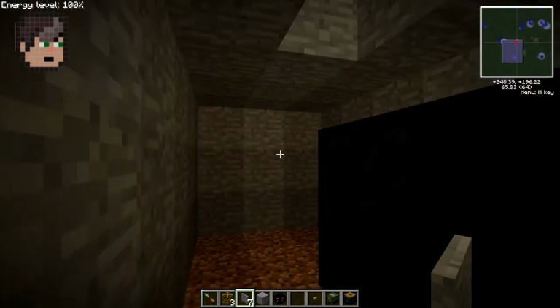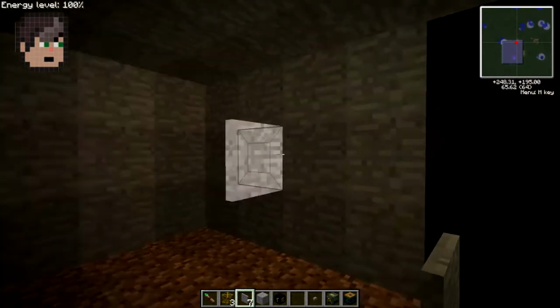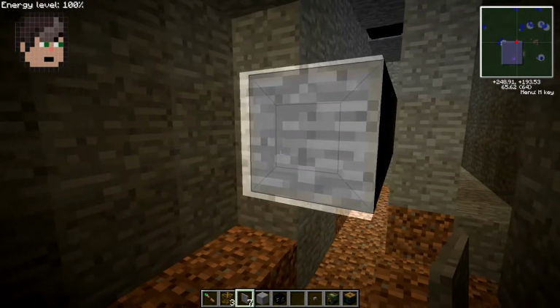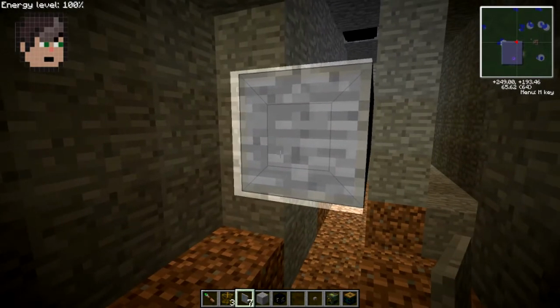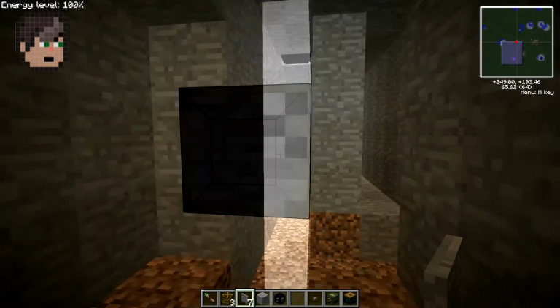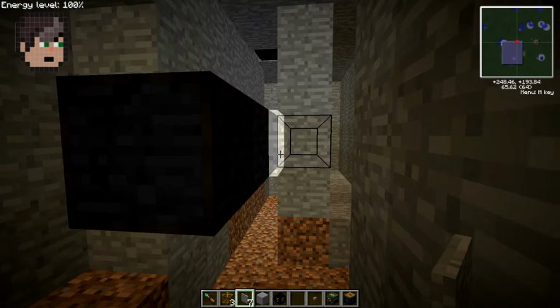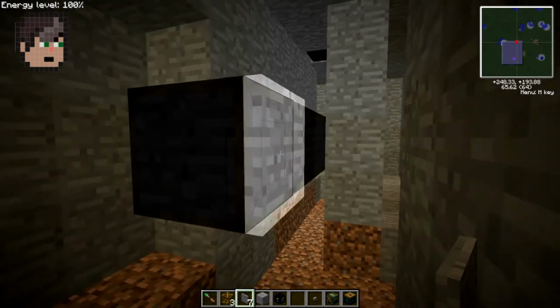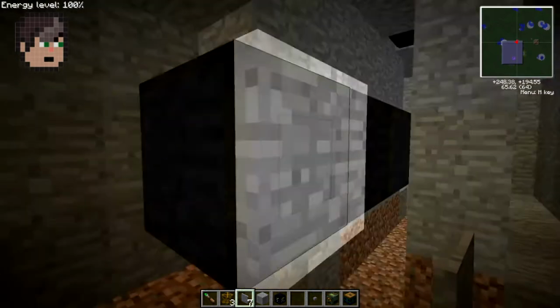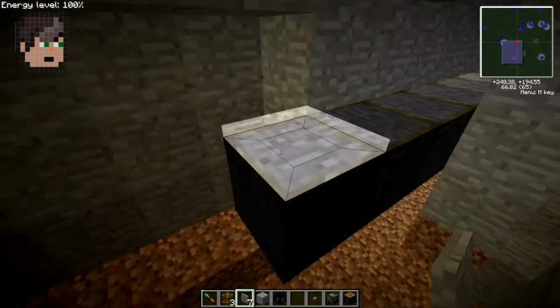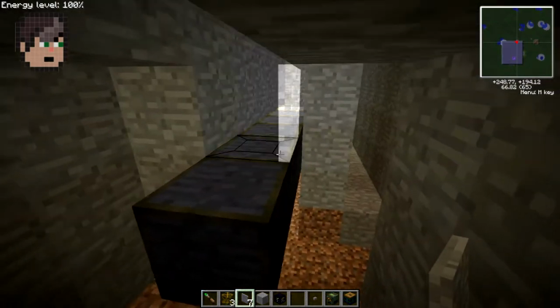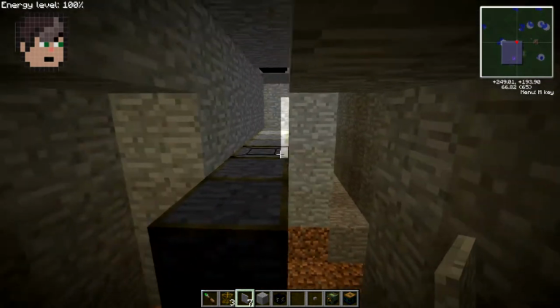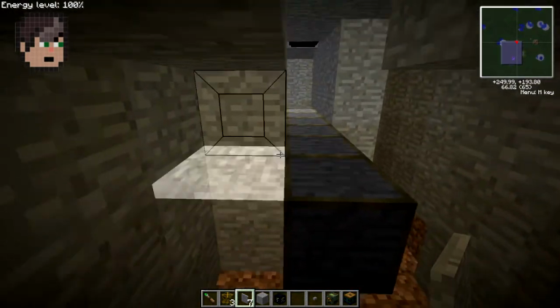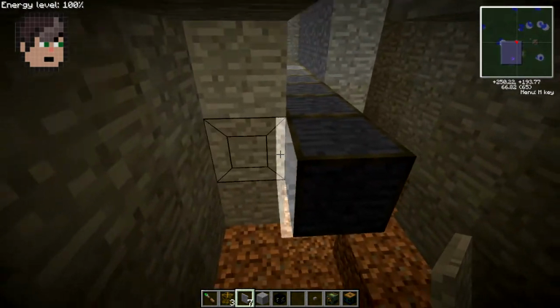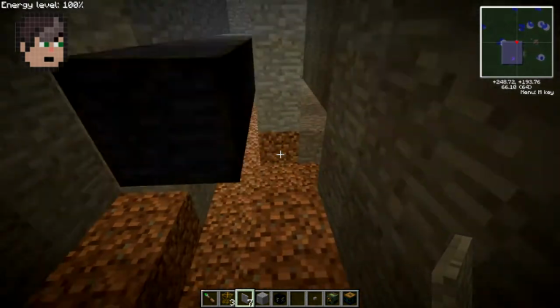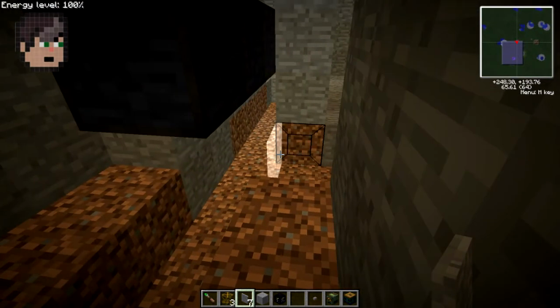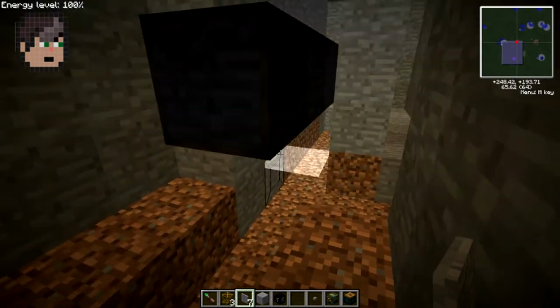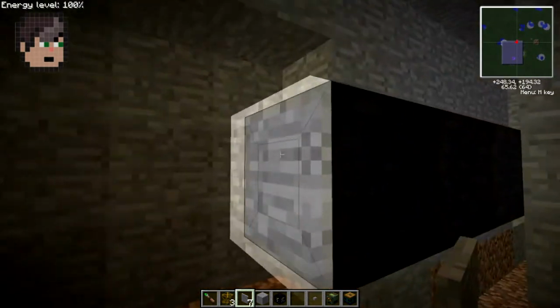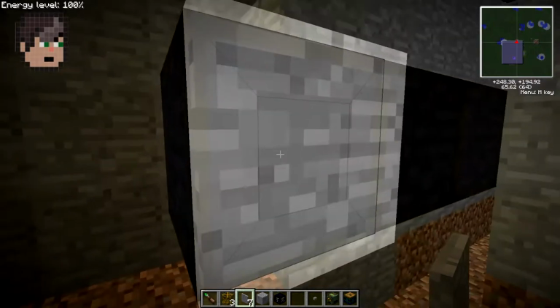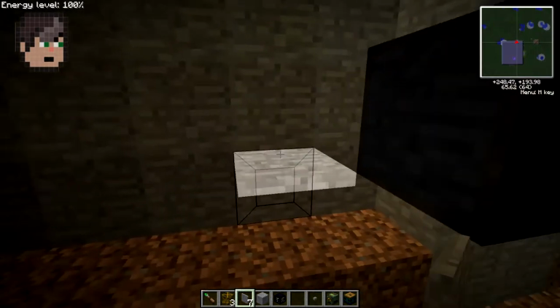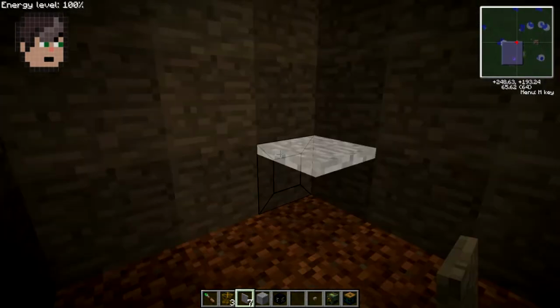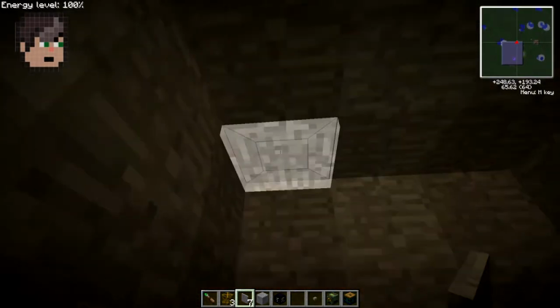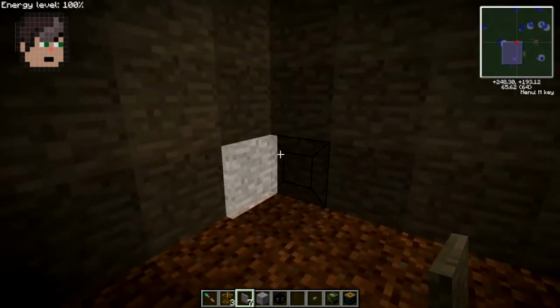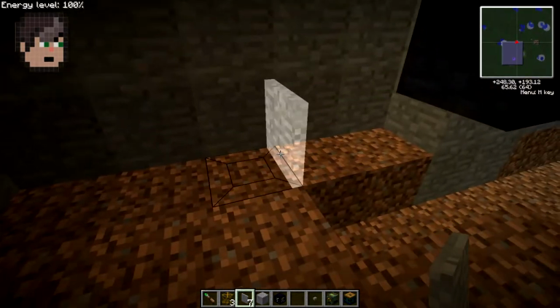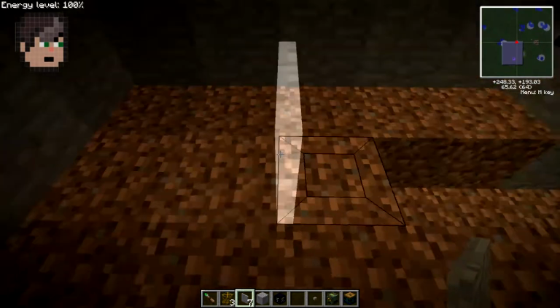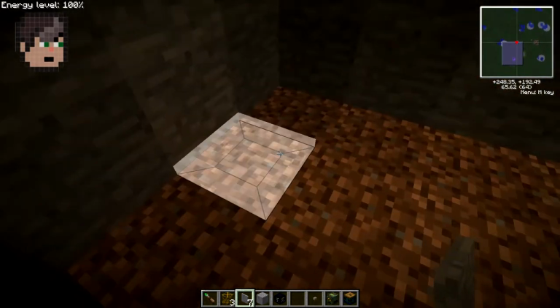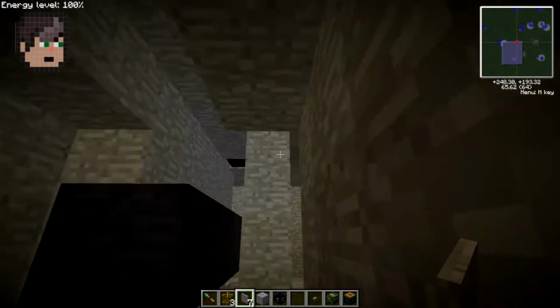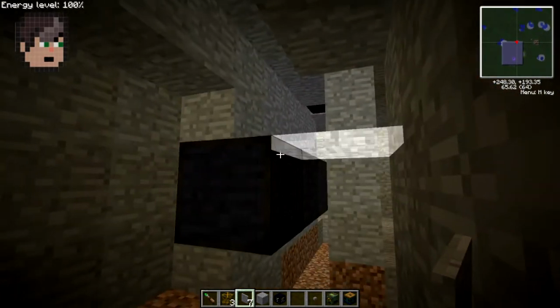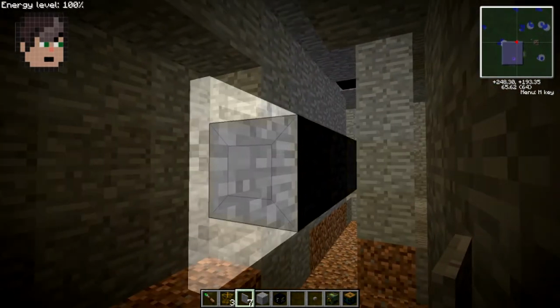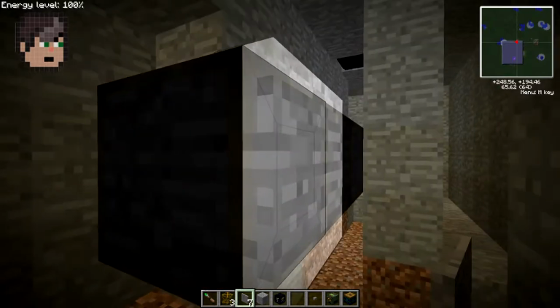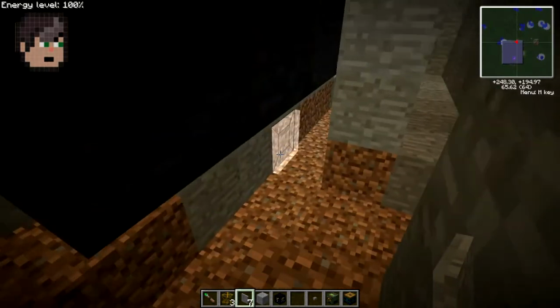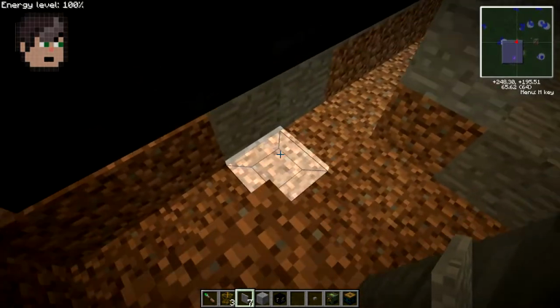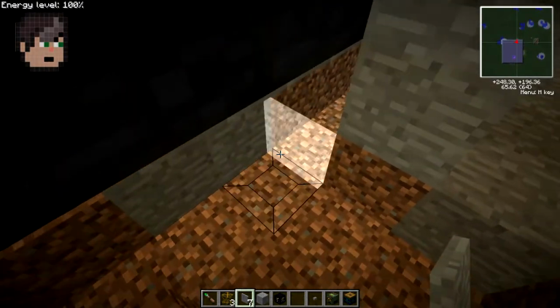I covered the ends and all the sides and tops where it's not touching stone that I want to move. I also added one more block on the end and put this out one, so it's still moving four. I added that just because I like it there.